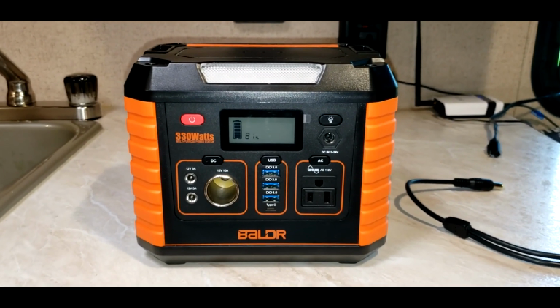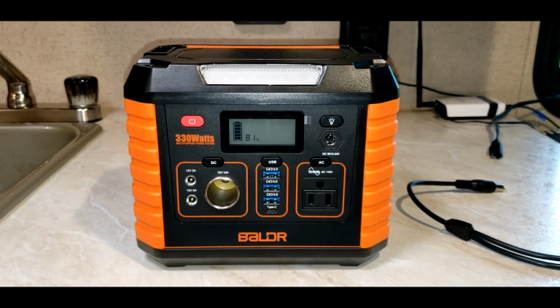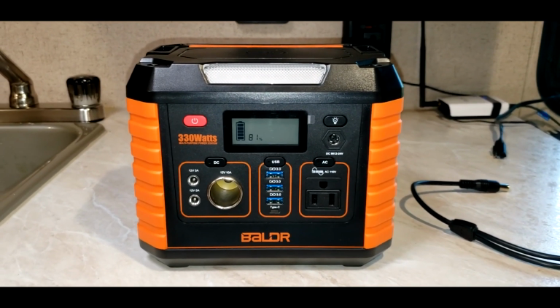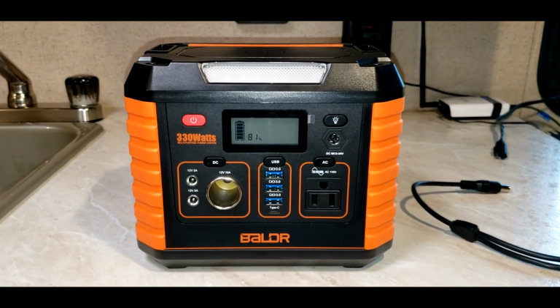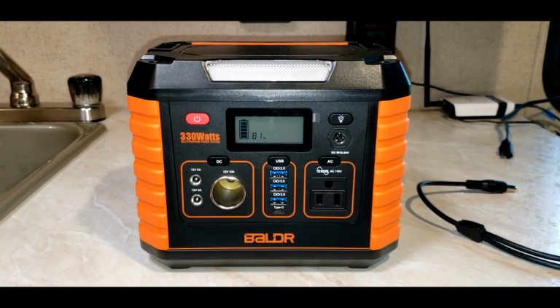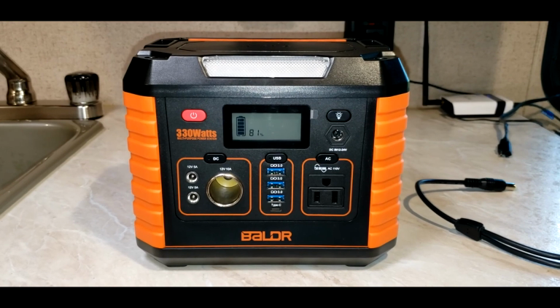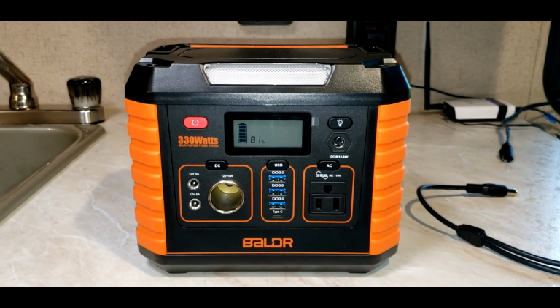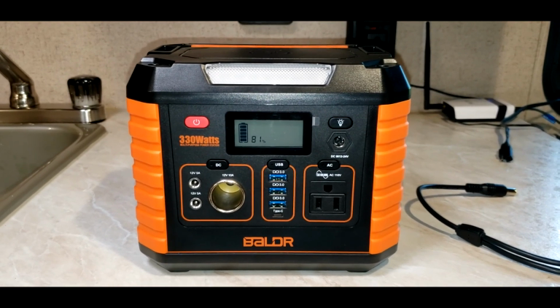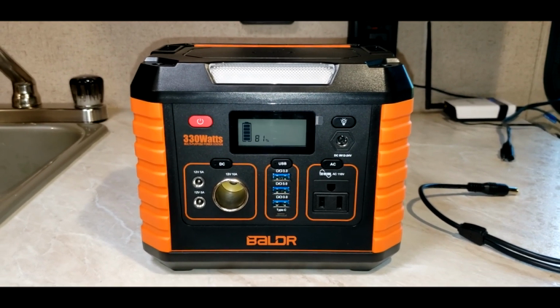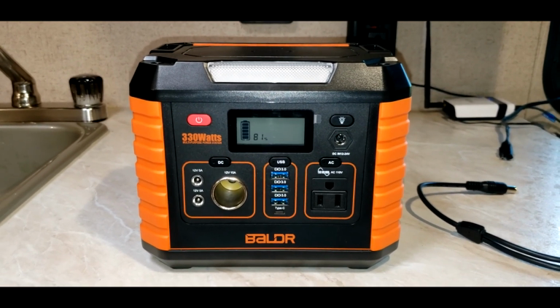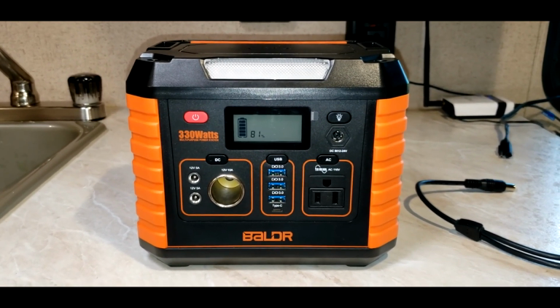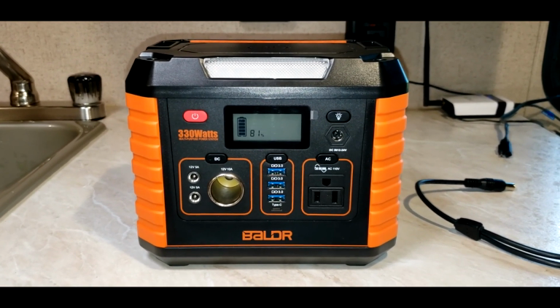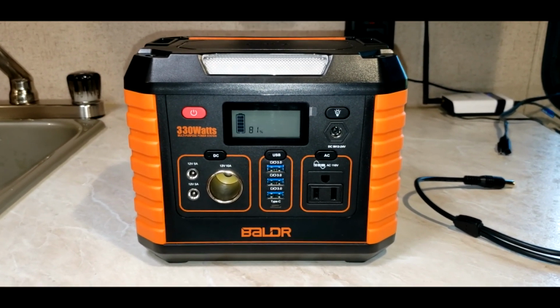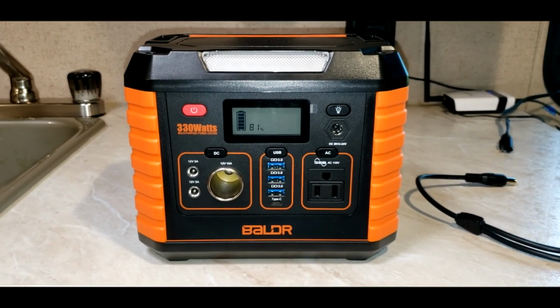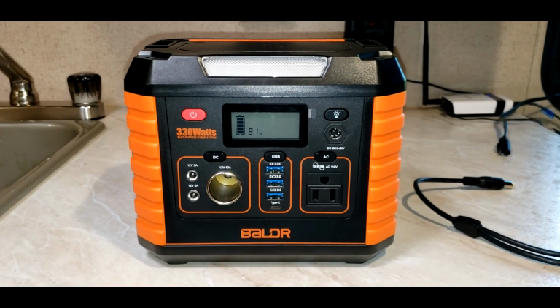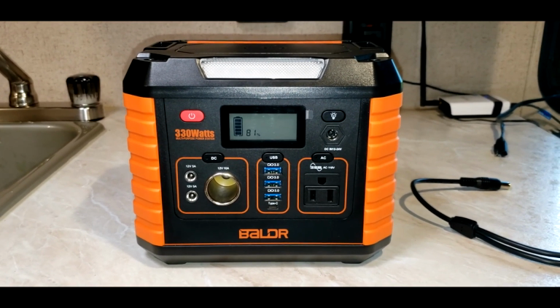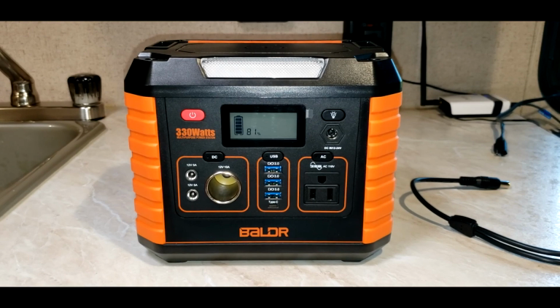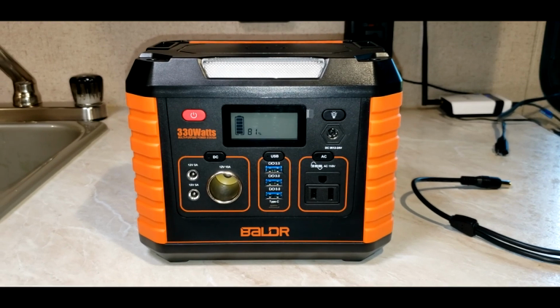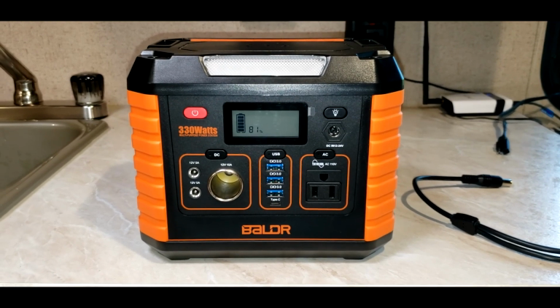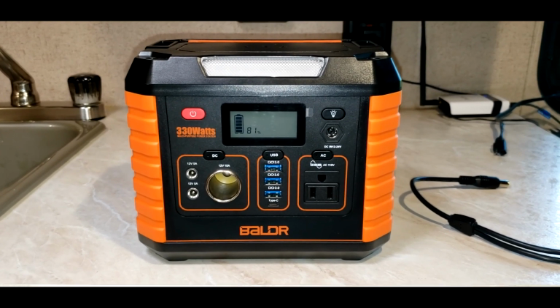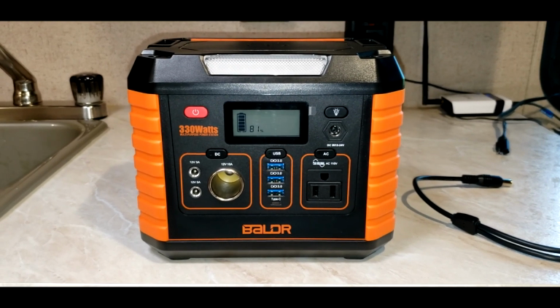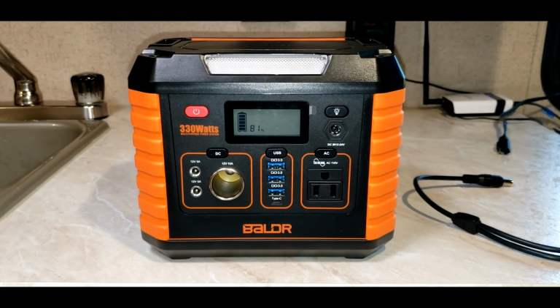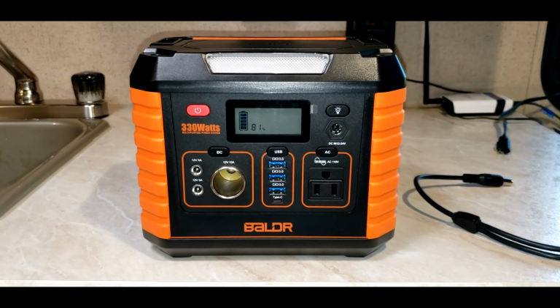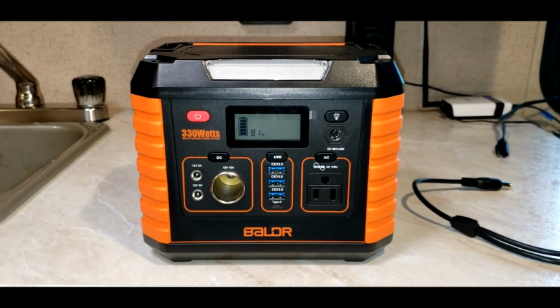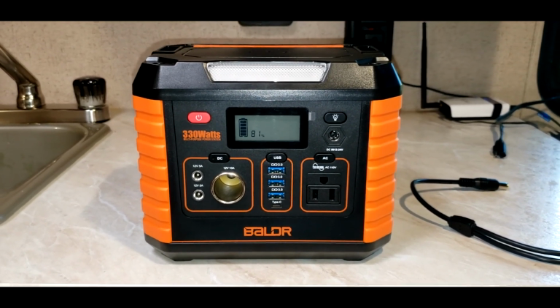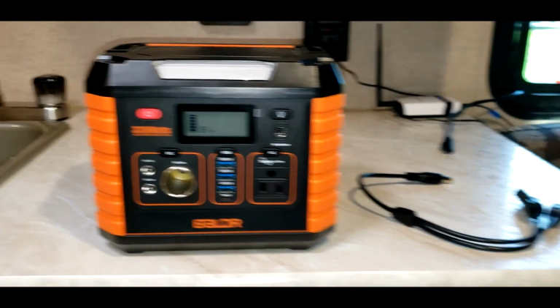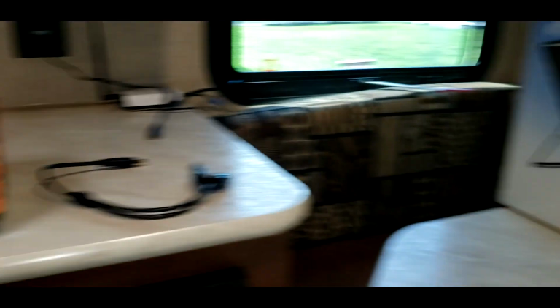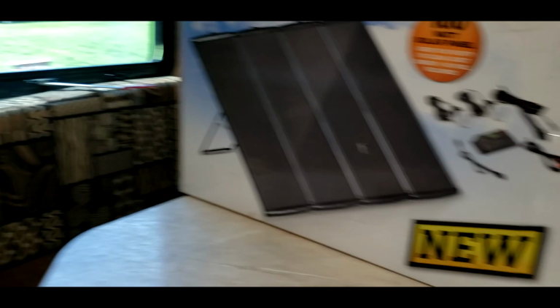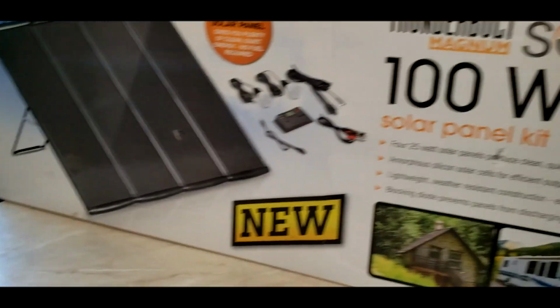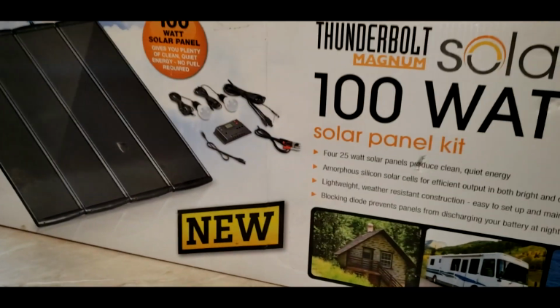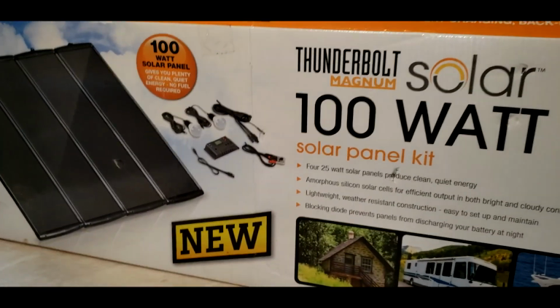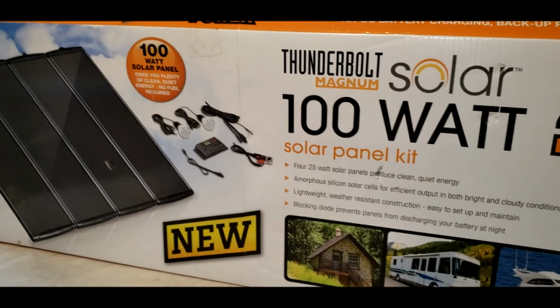I'm doing this video on a 330 watt portable solar power station by Boulder. I'm doing this video to show you that you can charge the Boulder power station with the Harbor Freight 100 watt solar panel kit.